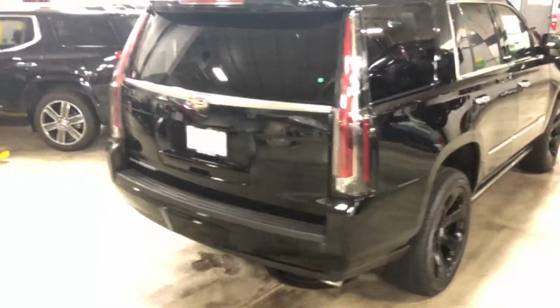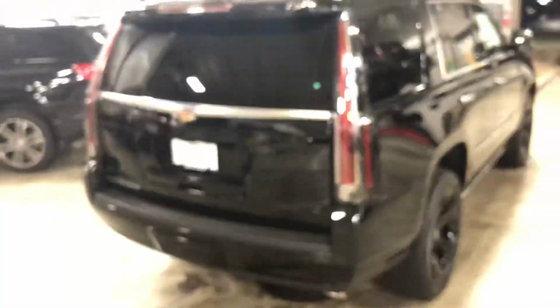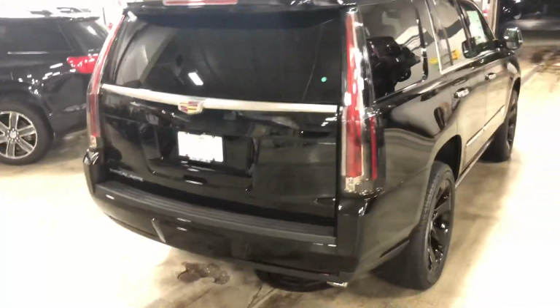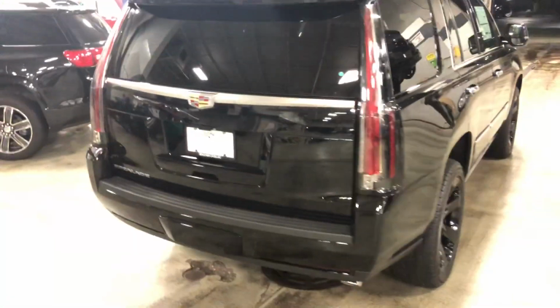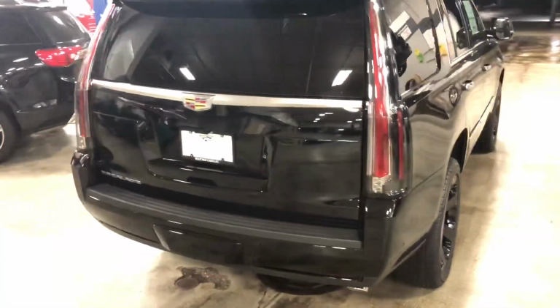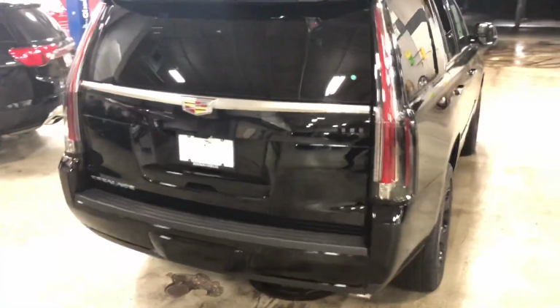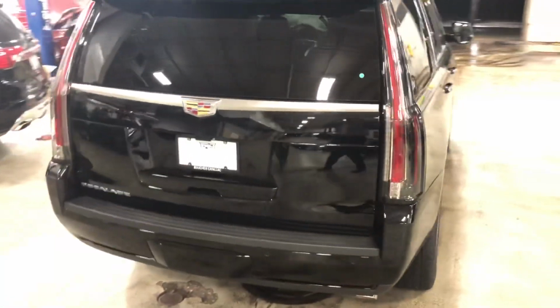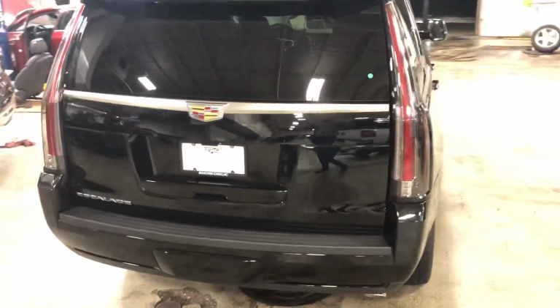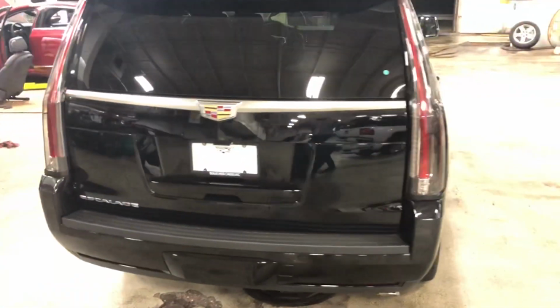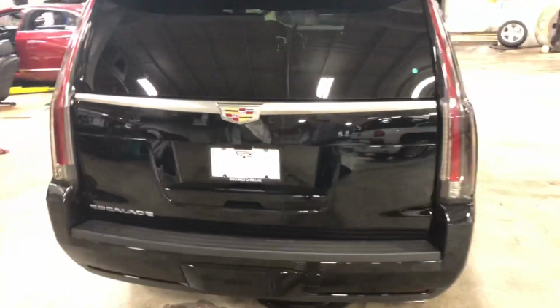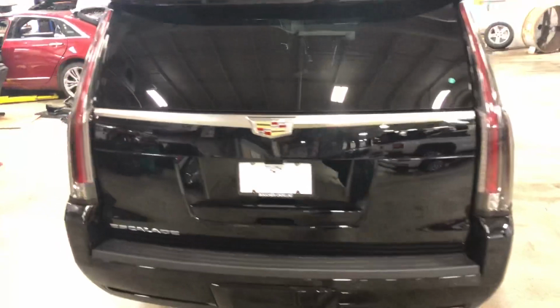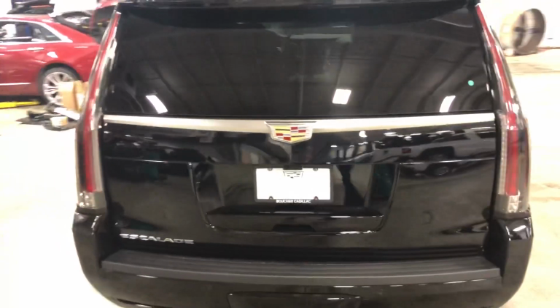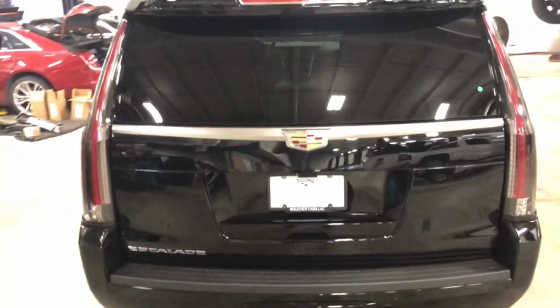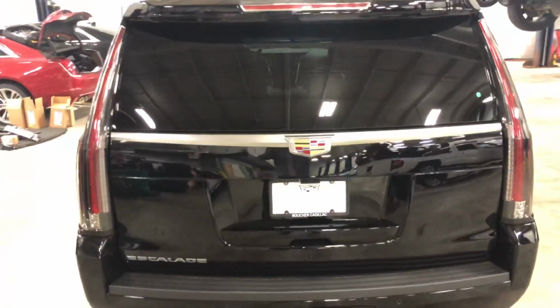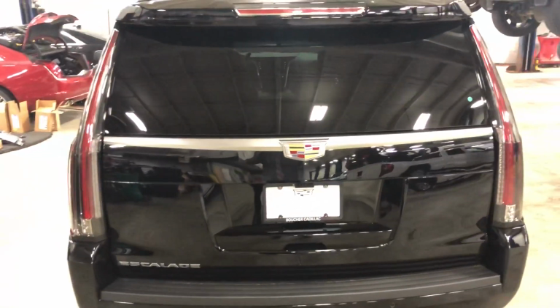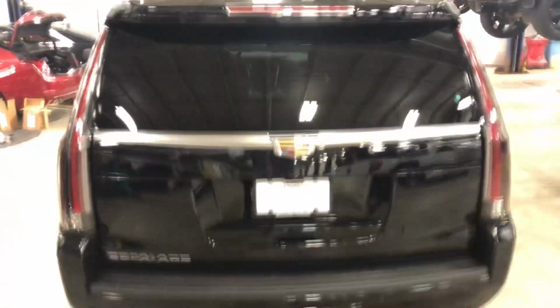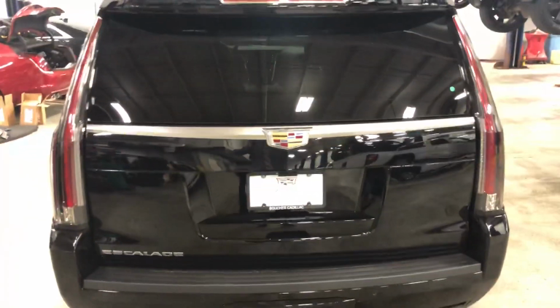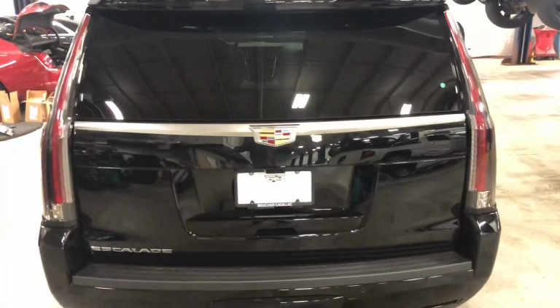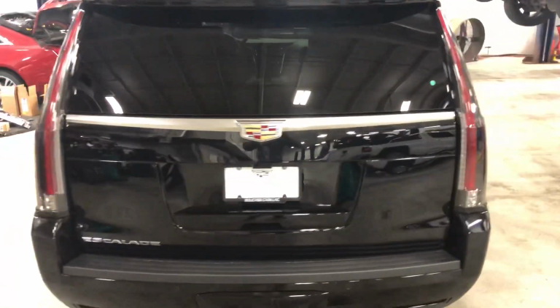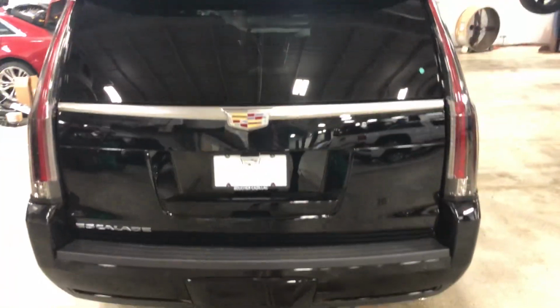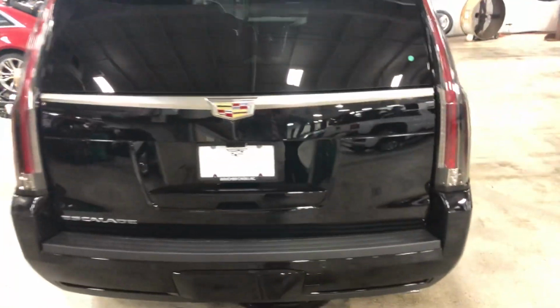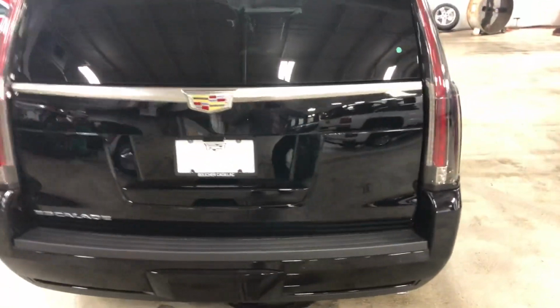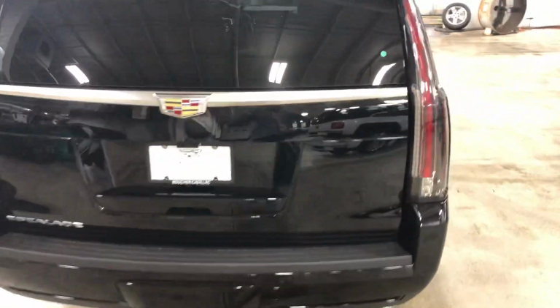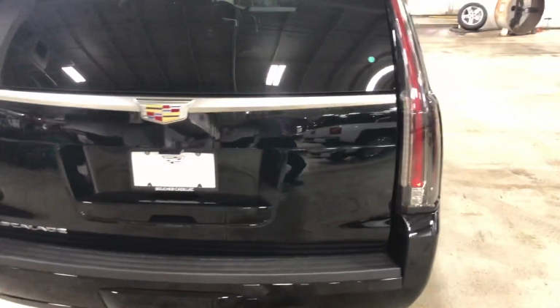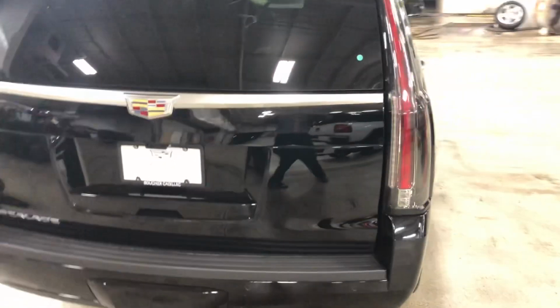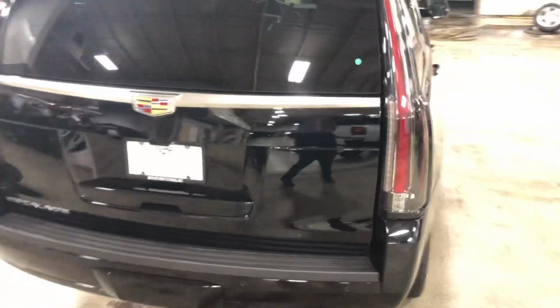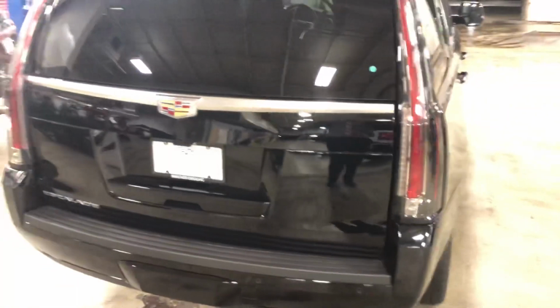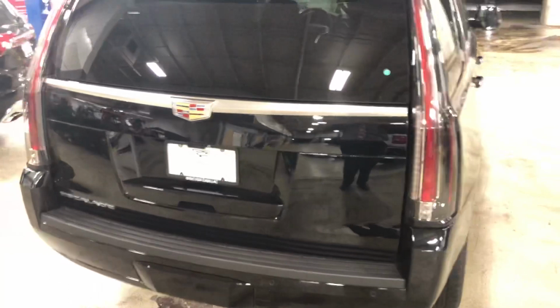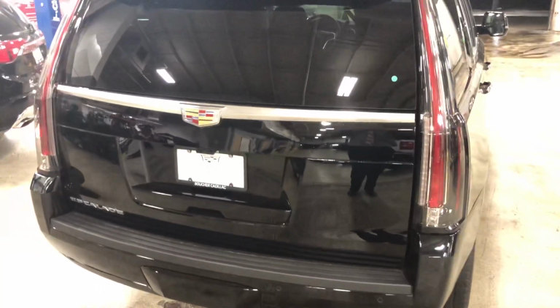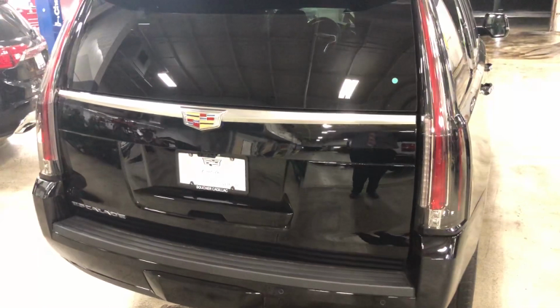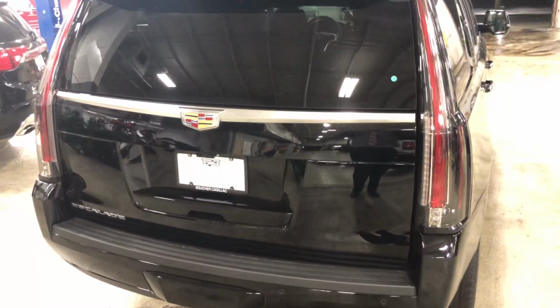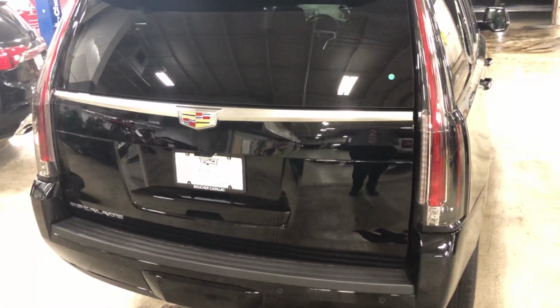Moving around the back — same type of deal. I'll get you some more information on this as well as the other one and we'll chat soon. Thanks Kevin.